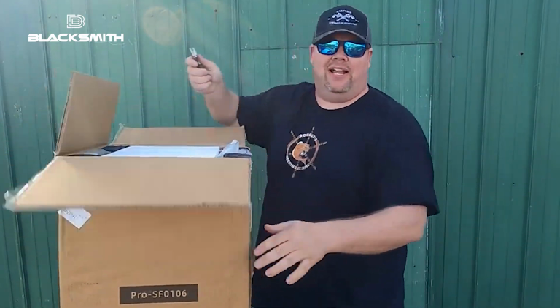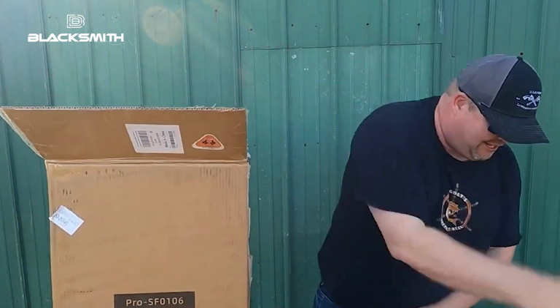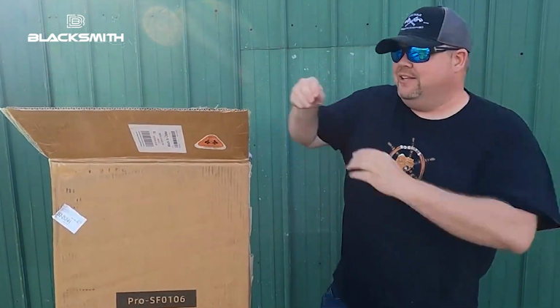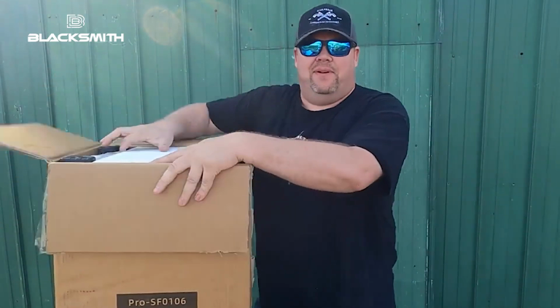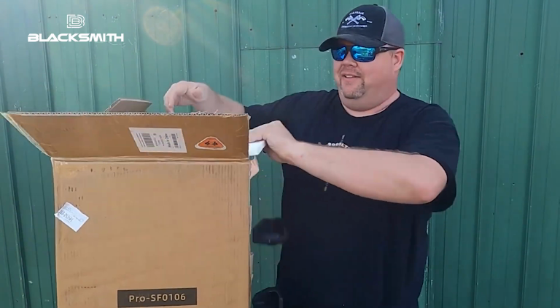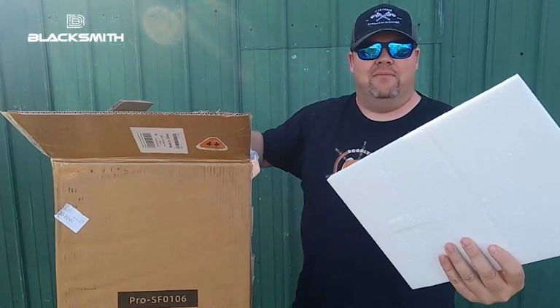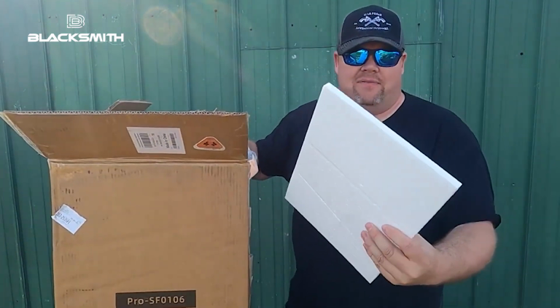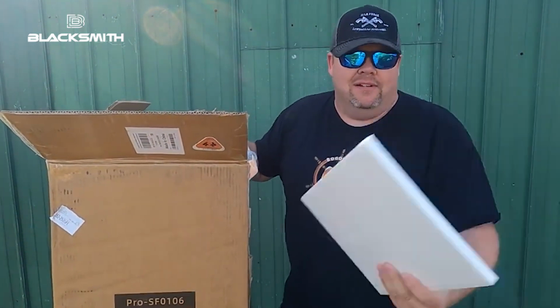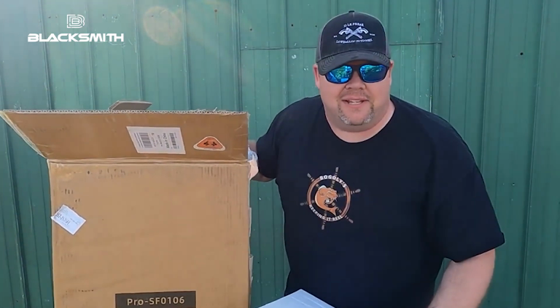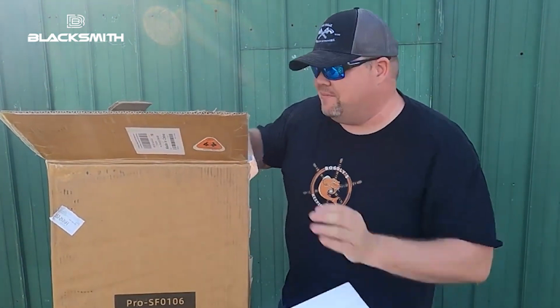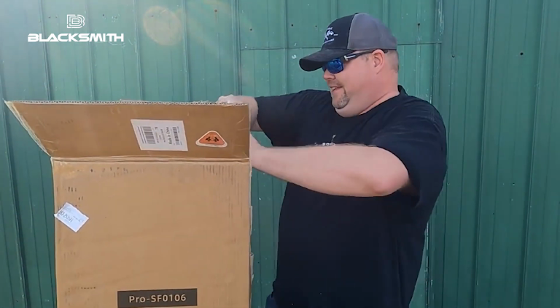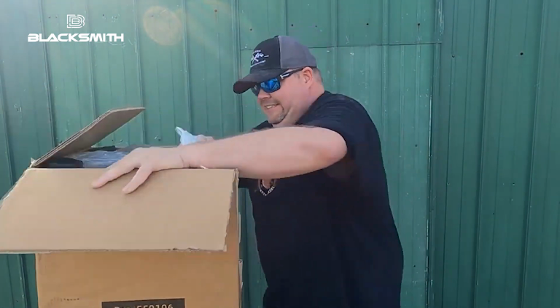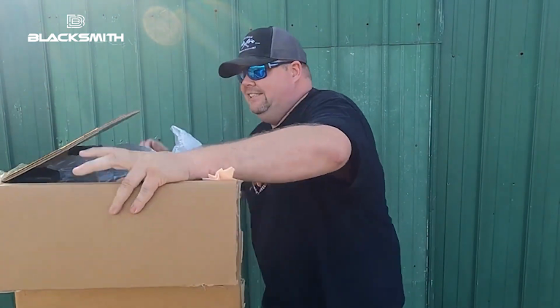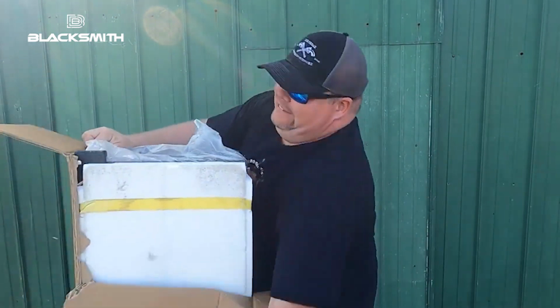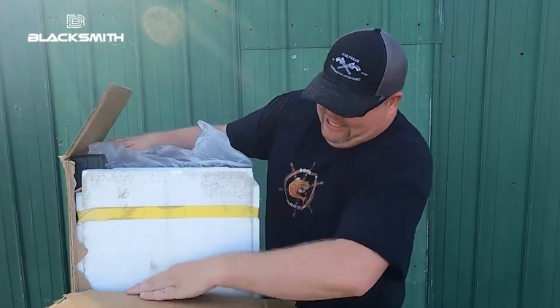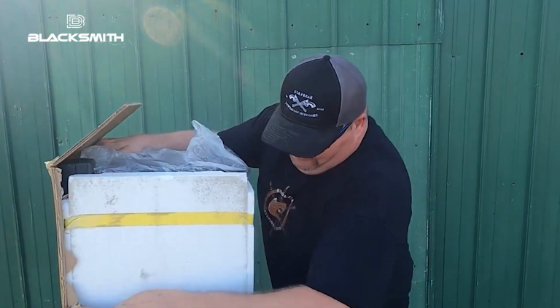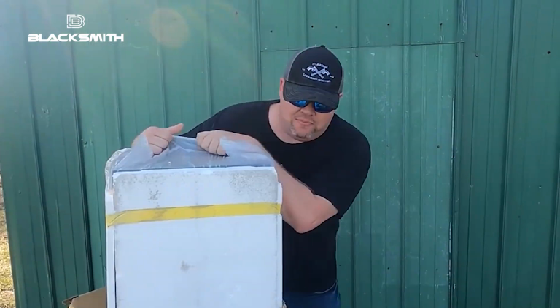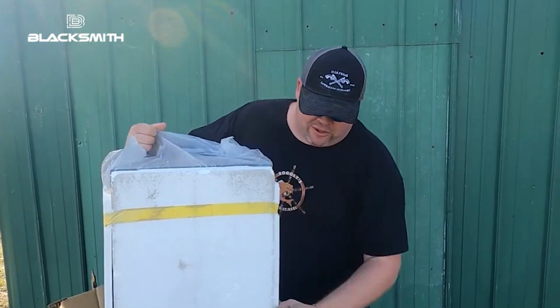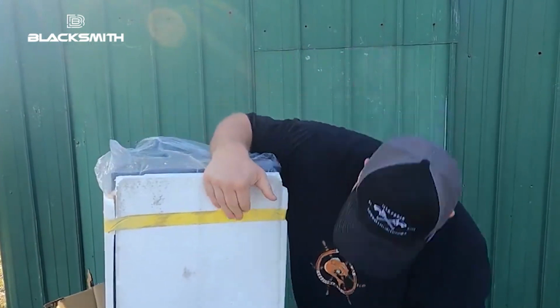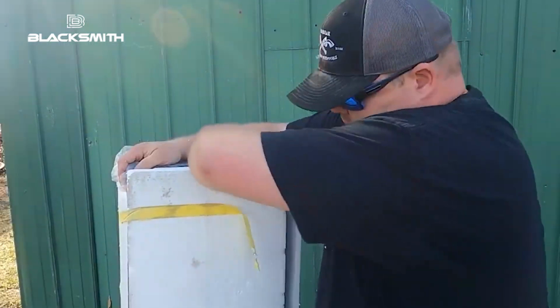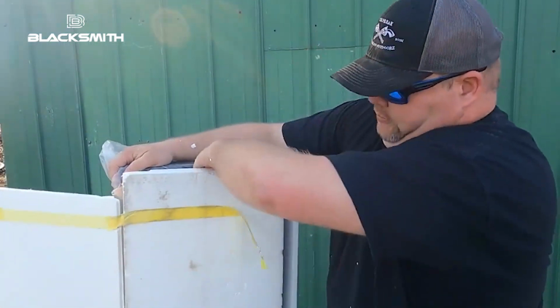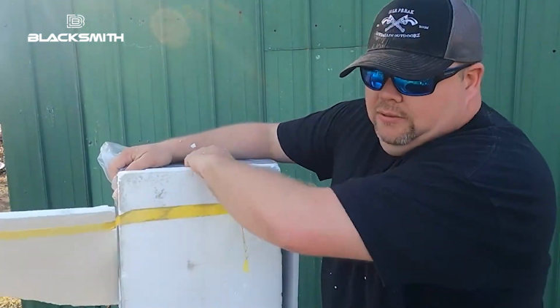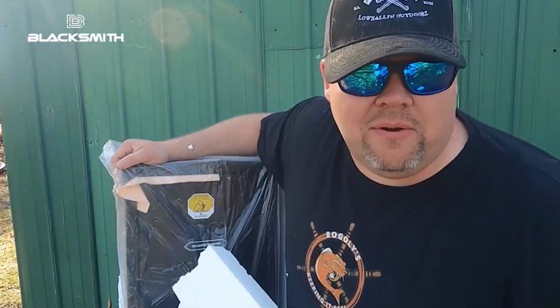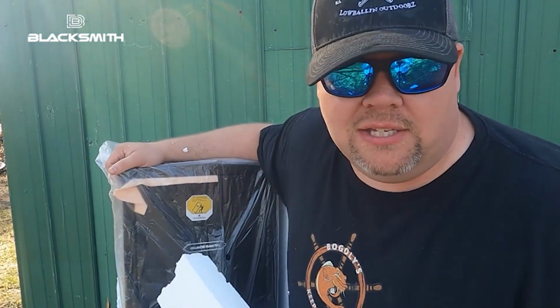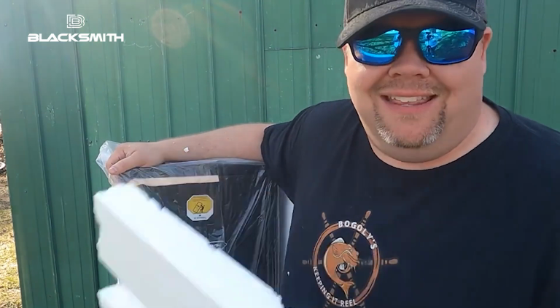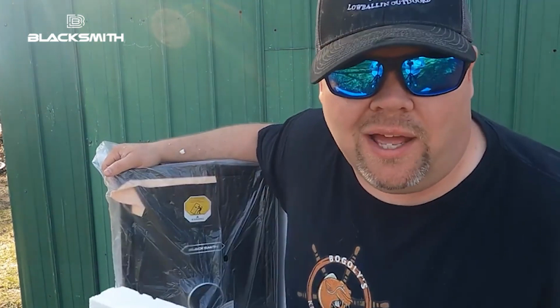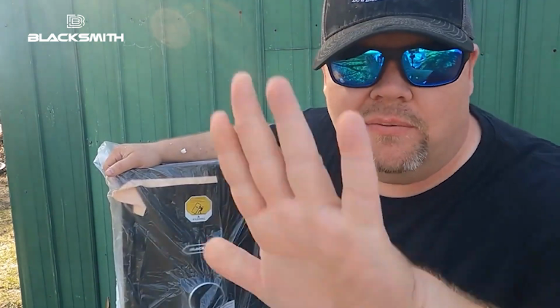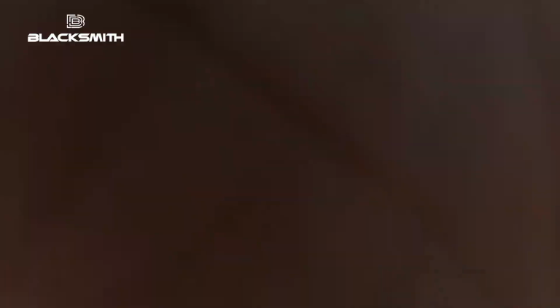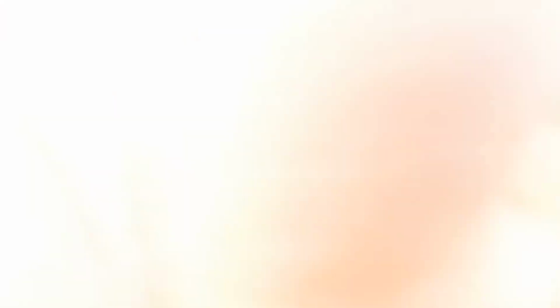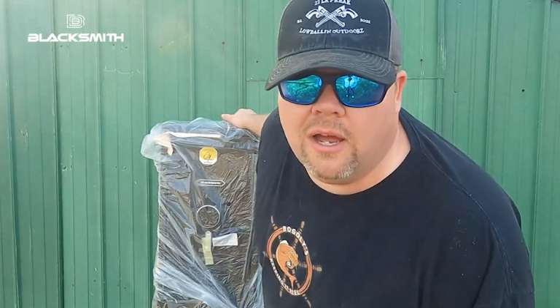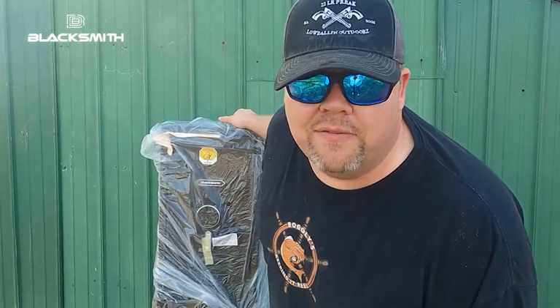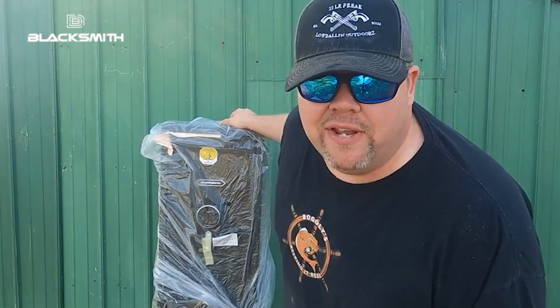I cannot wait. This is so much fun. We got styrofoam. What do you guys like to do with styrofoam? Are you ready for the big reveal?